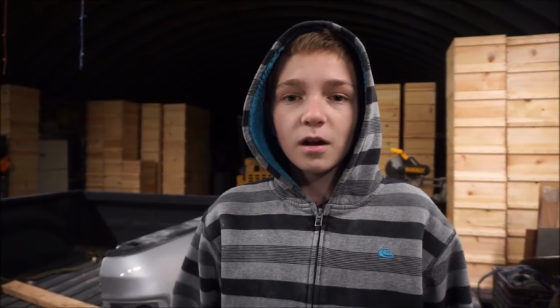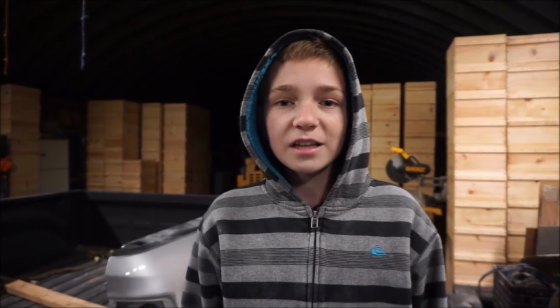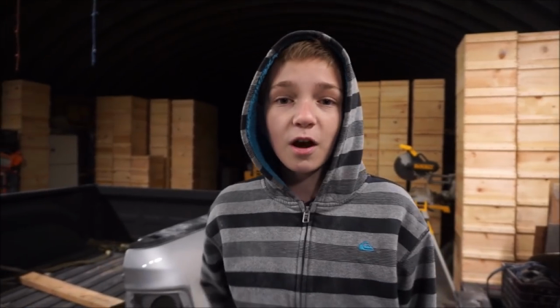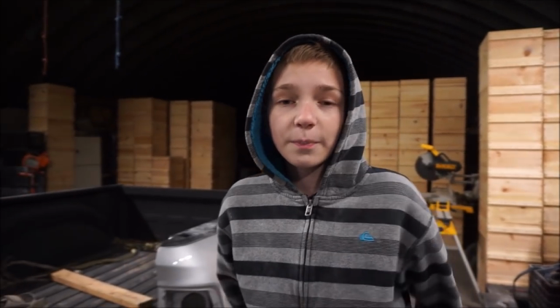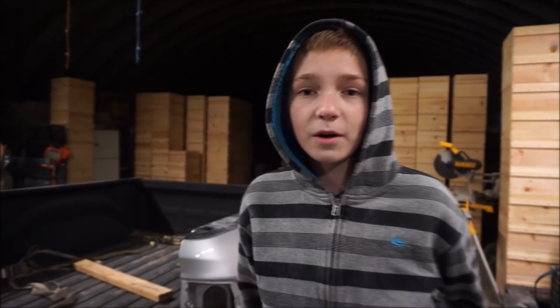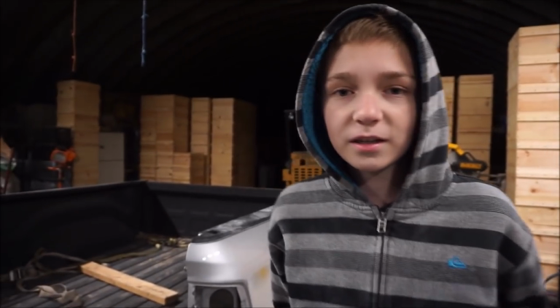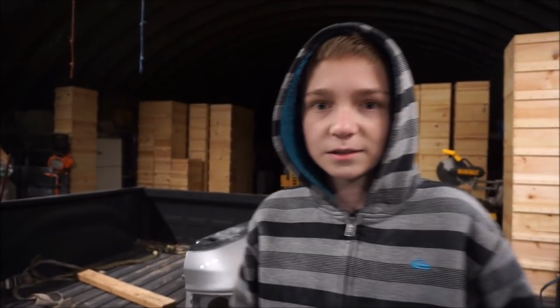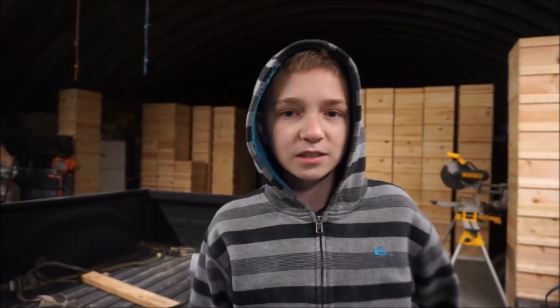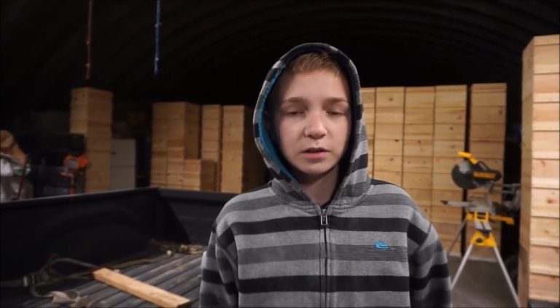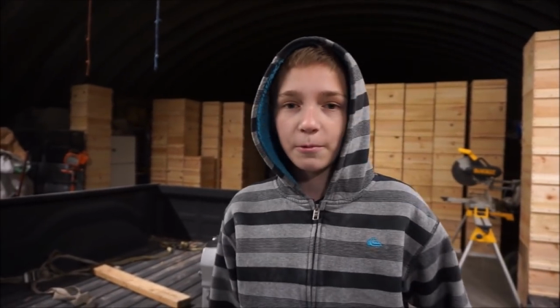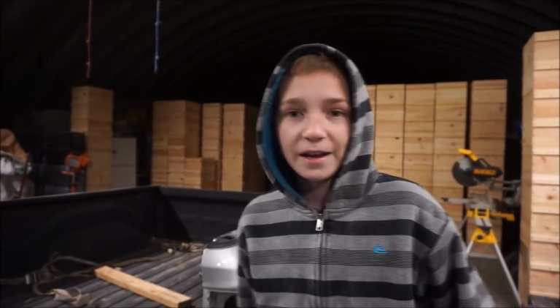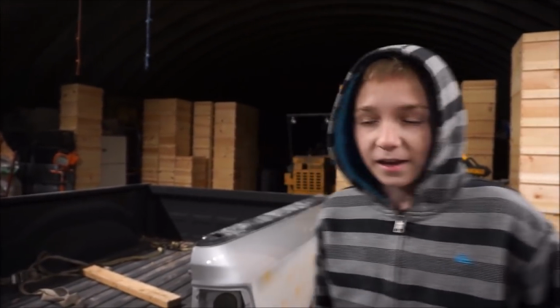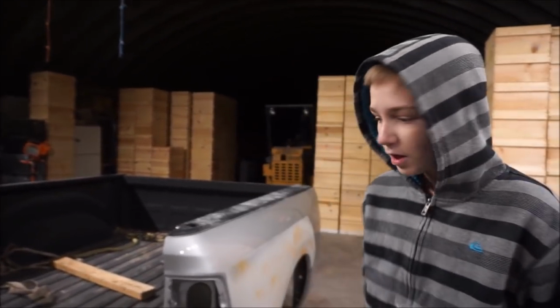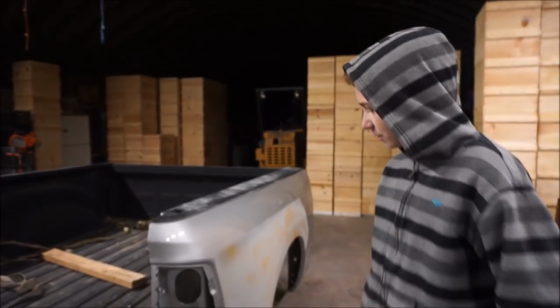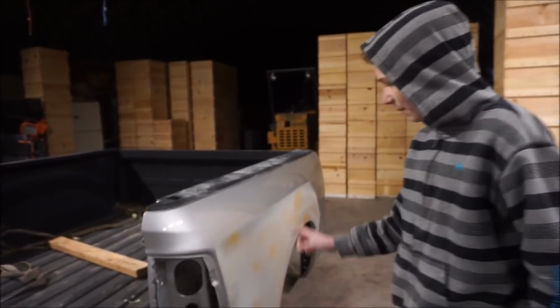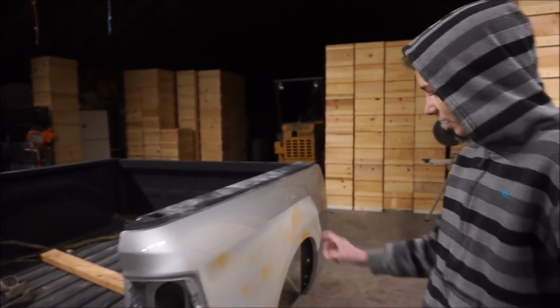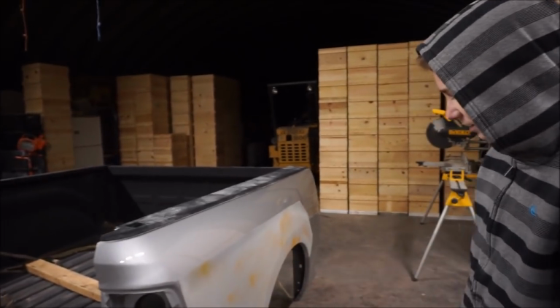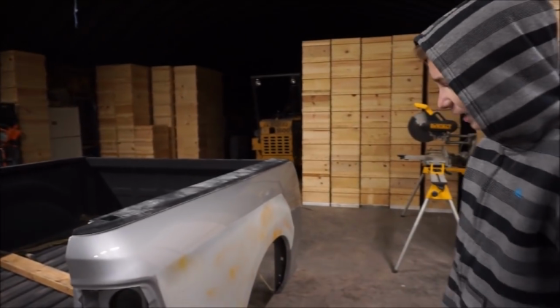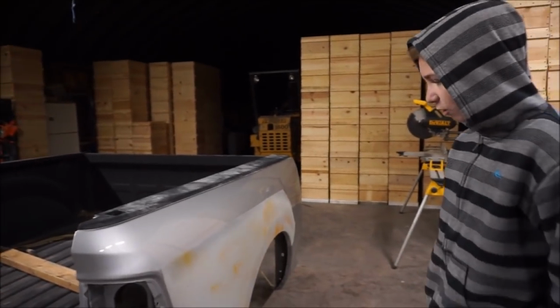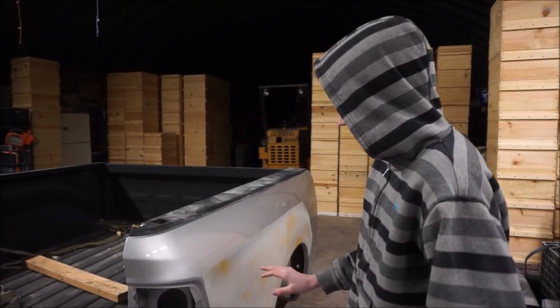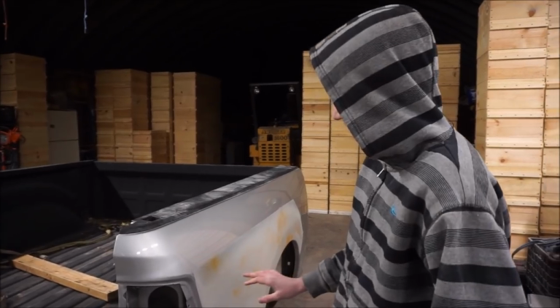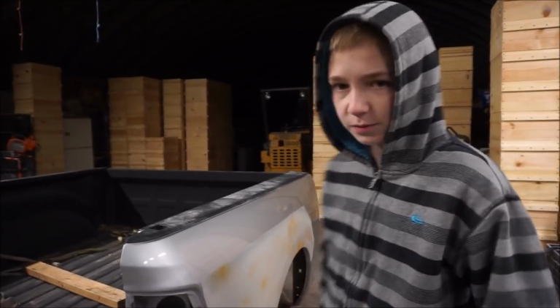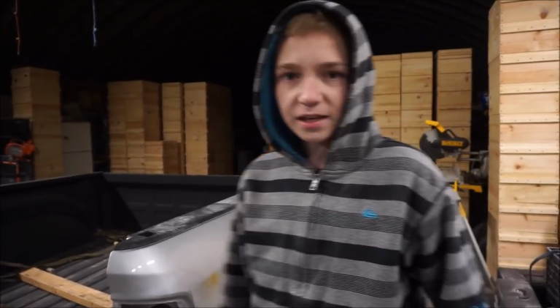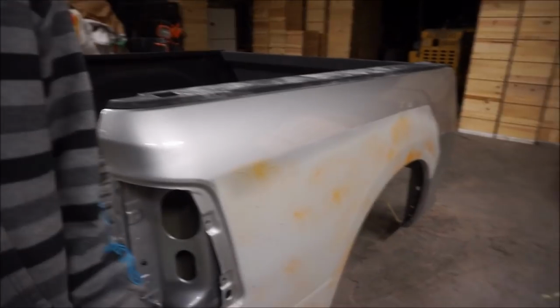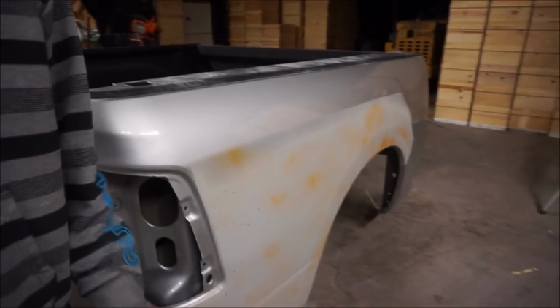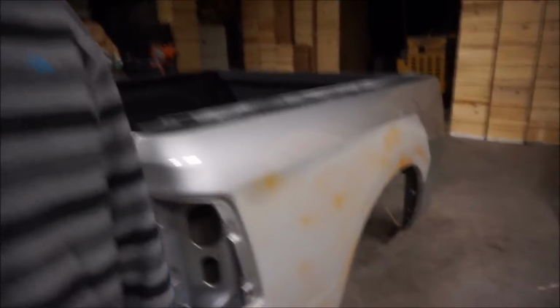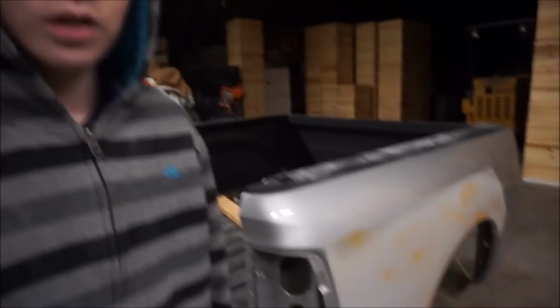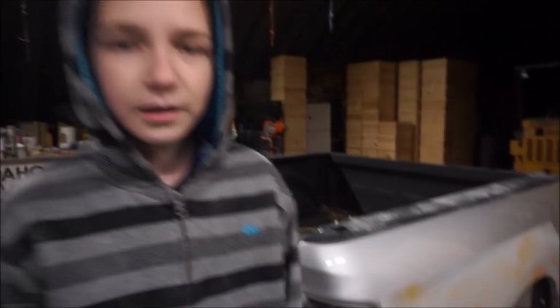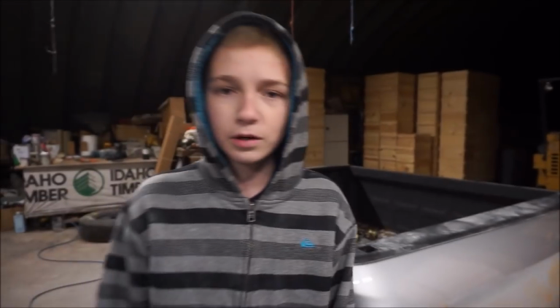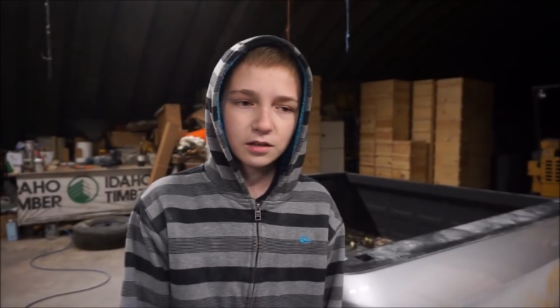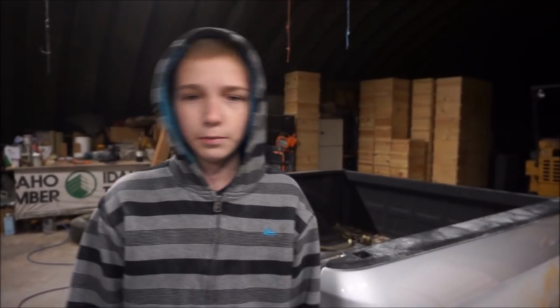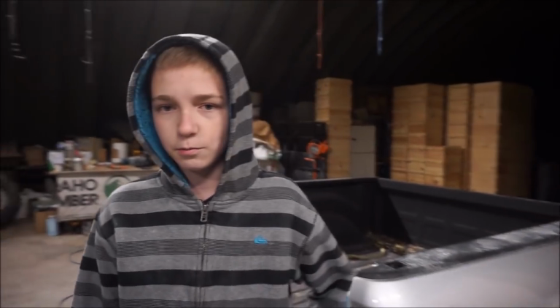We got all the primer on here — the last bits of all the primer we had — and we got some spray paint on here as a guide coat. You don't want to miss any spots on sanding. If we need a second coat, we'll go ahead and throw on a second coat — we'll buy some more.